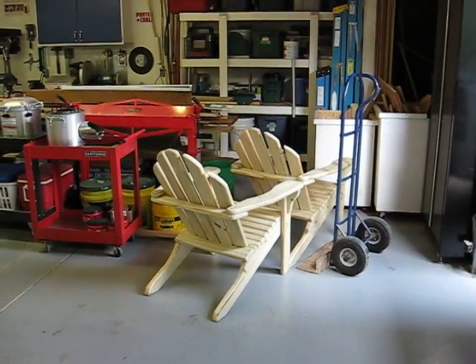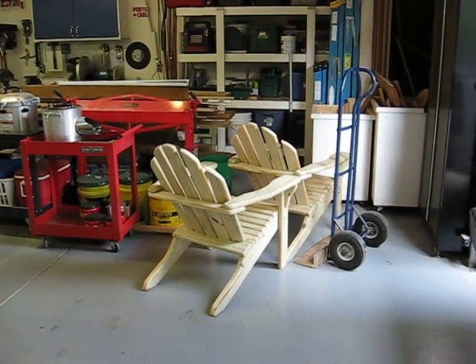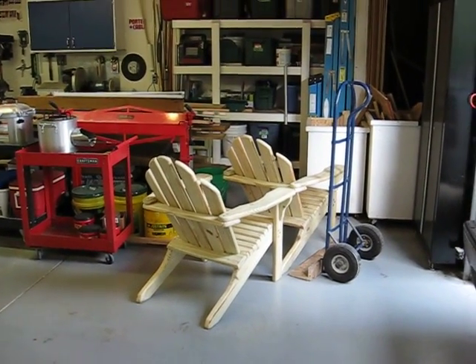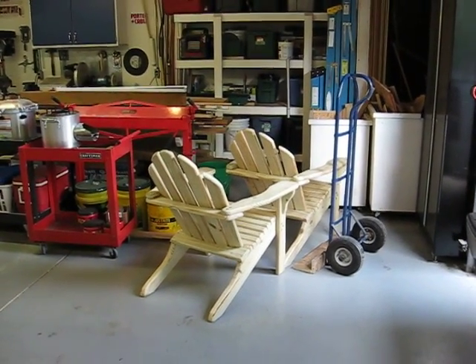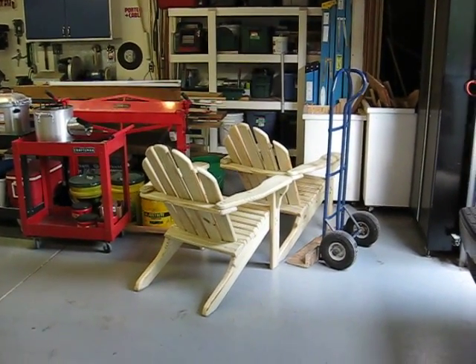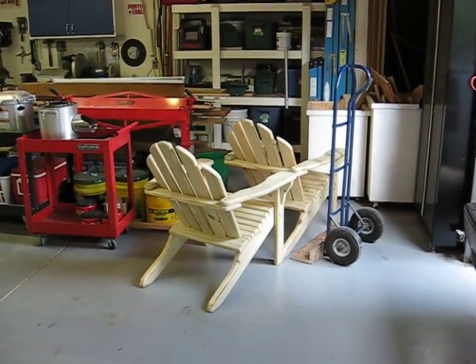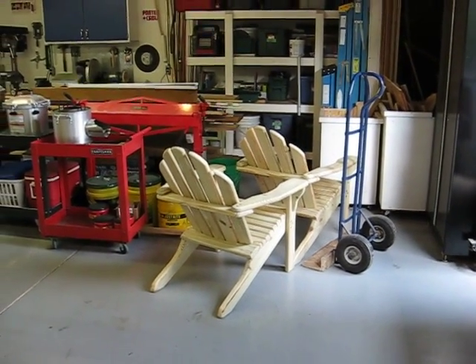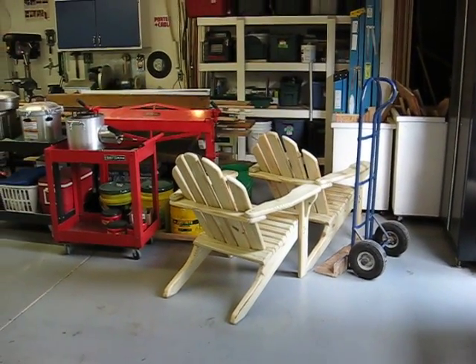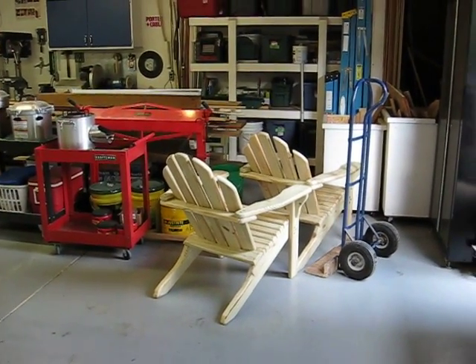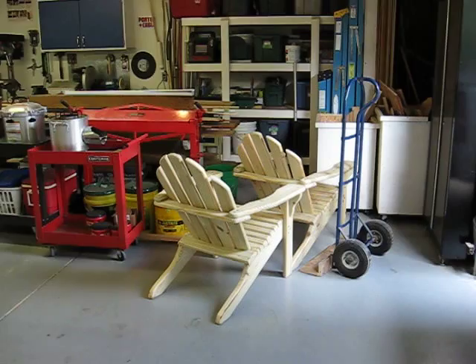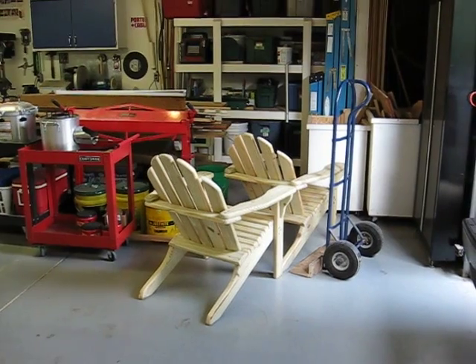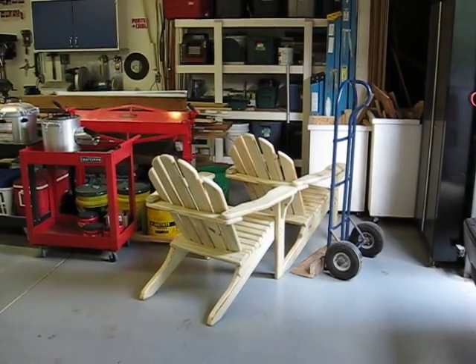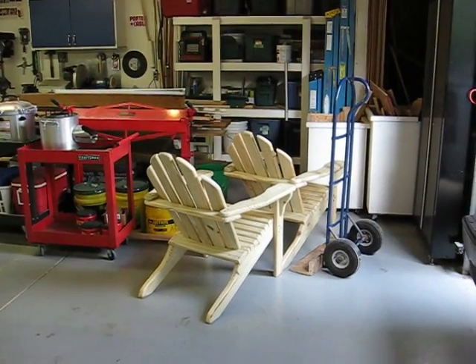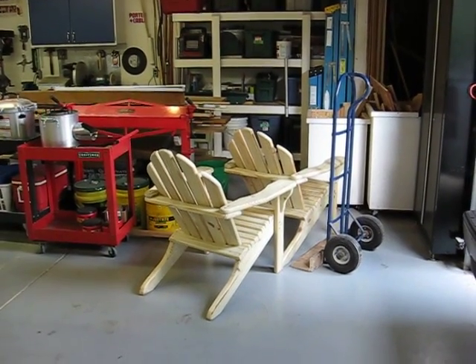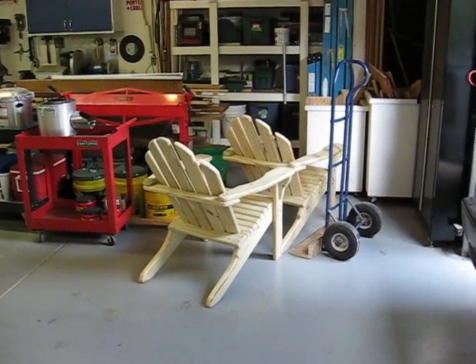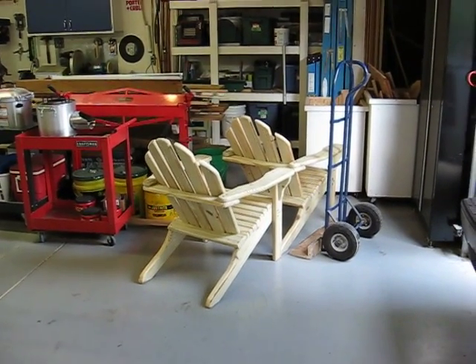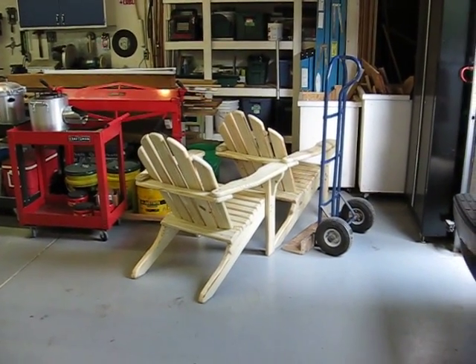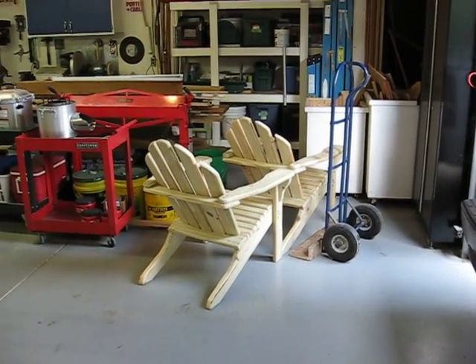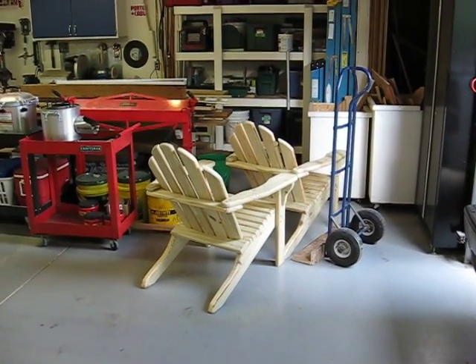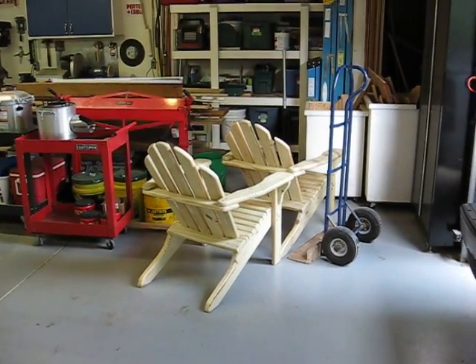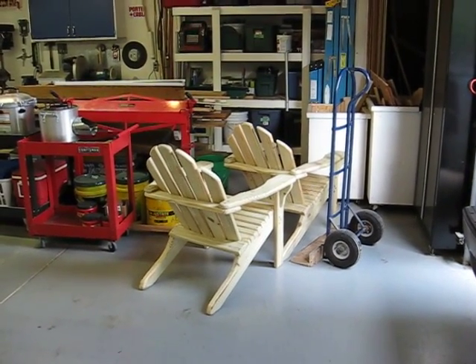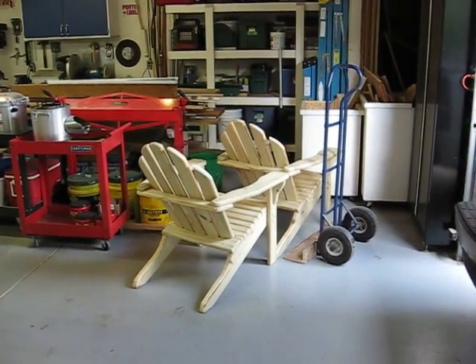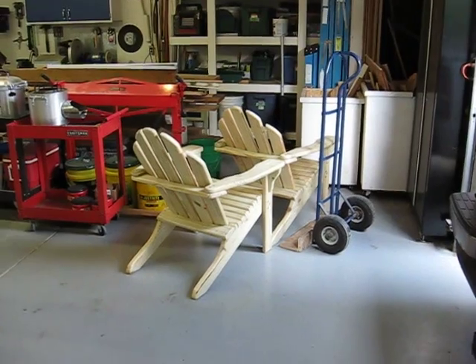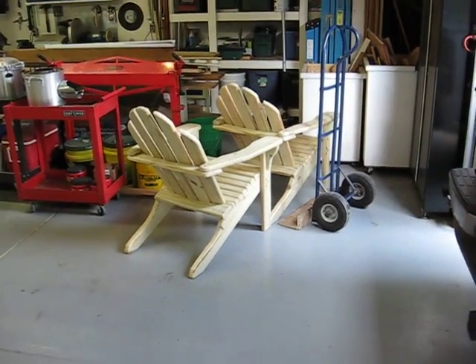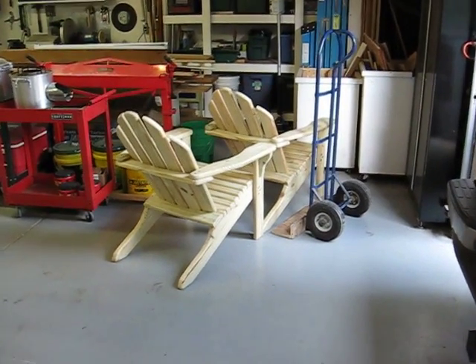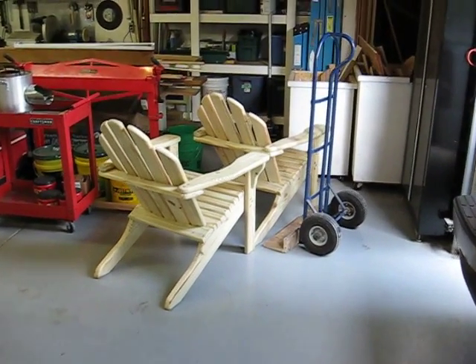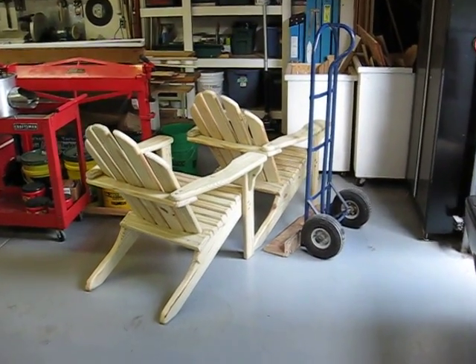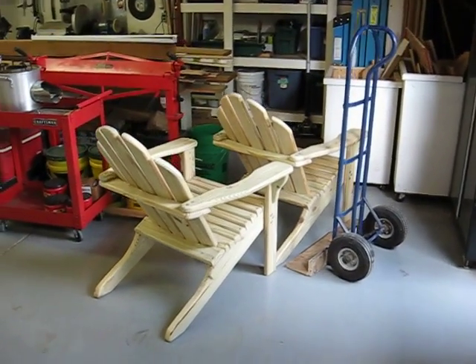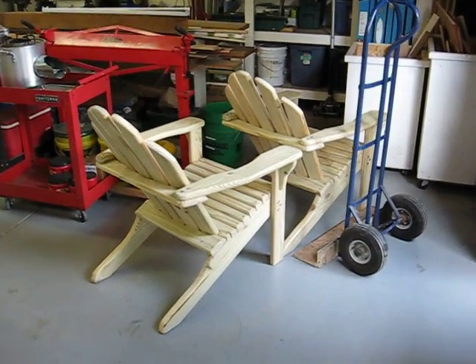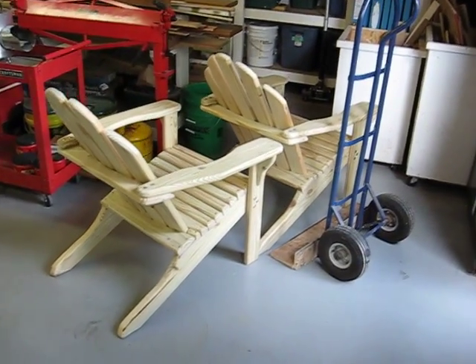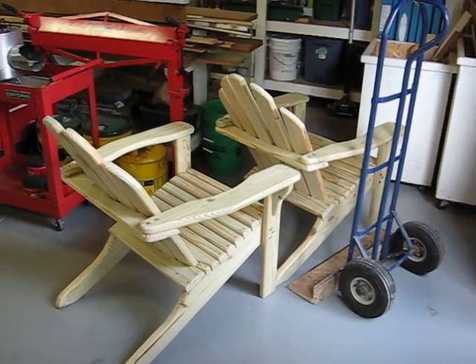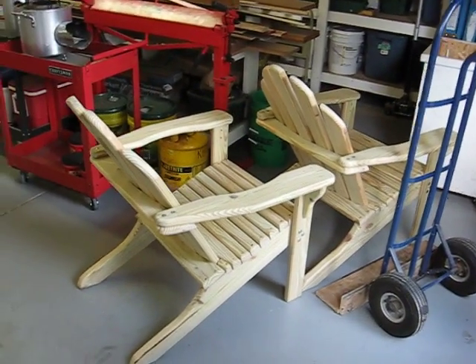Hello everybody, this is Kay Hopp. Just wanted to show some of the projects I've been working on in my shop. I've been making several of these Adirondack chairs. I've got two here ready to go out to a customer later today.